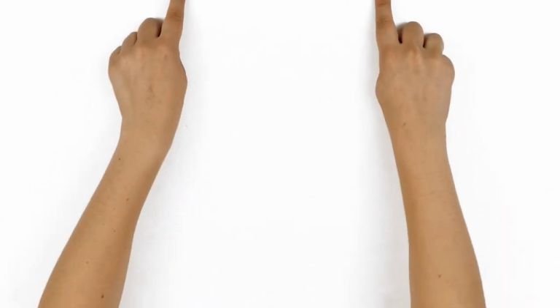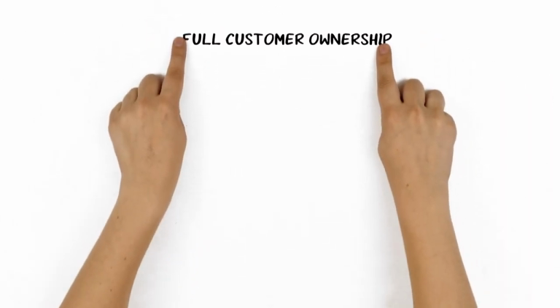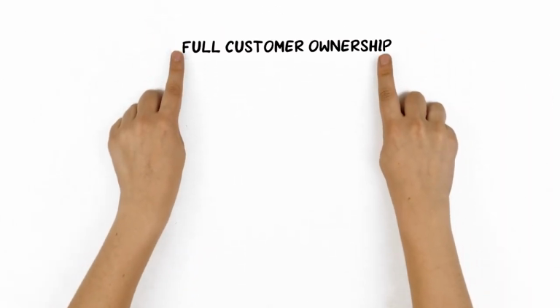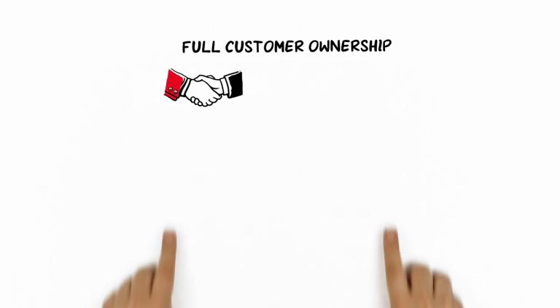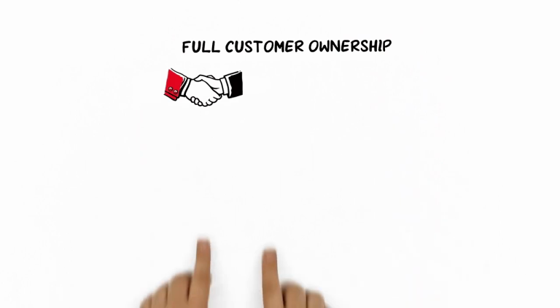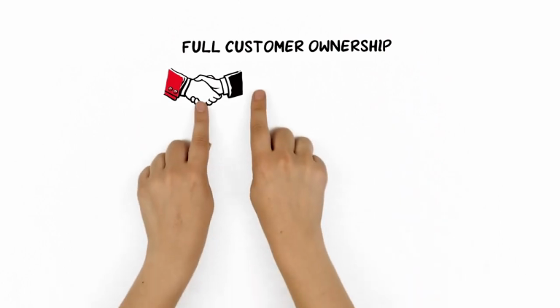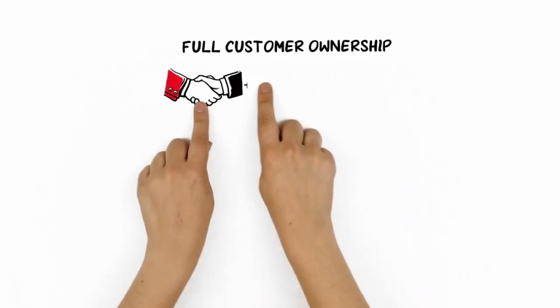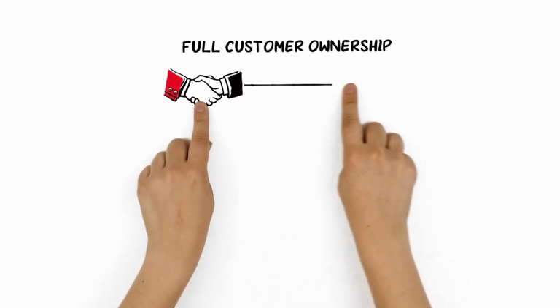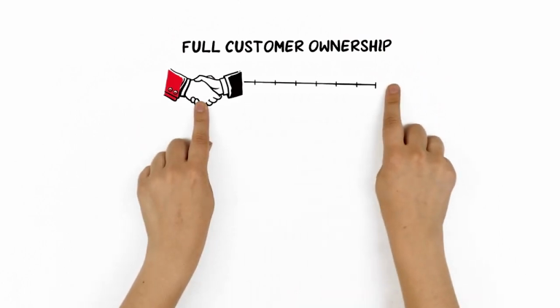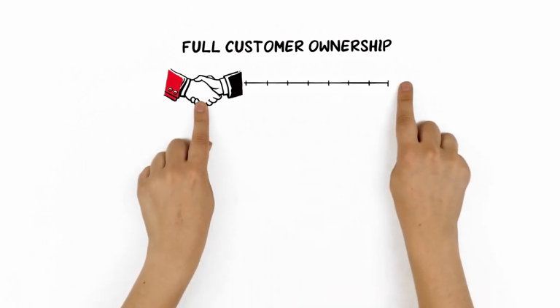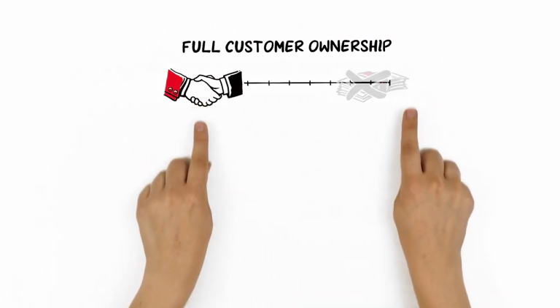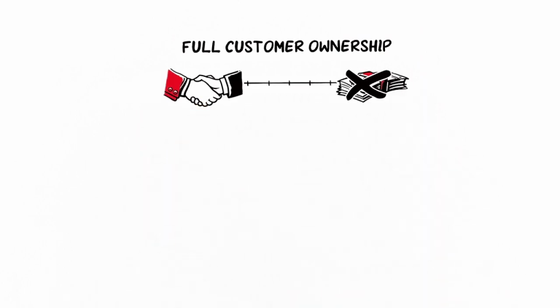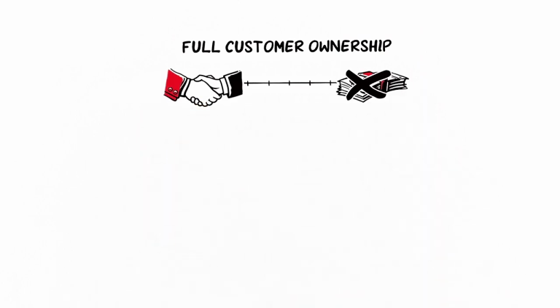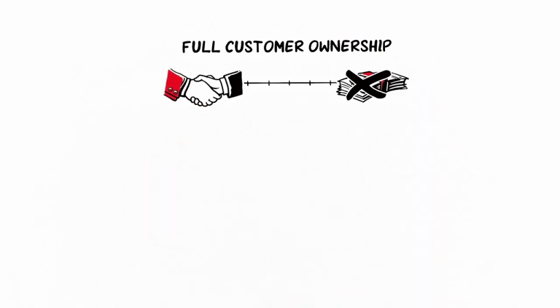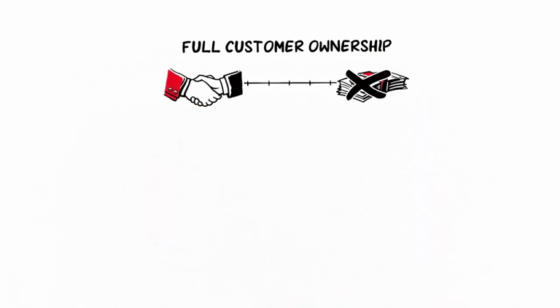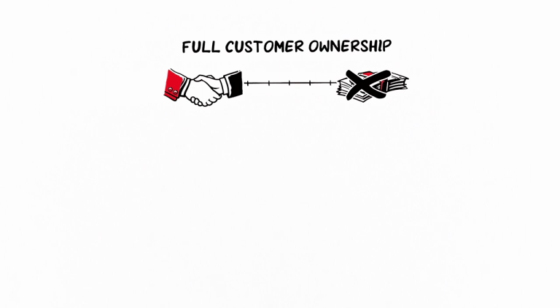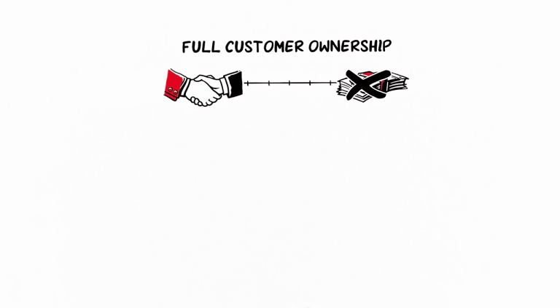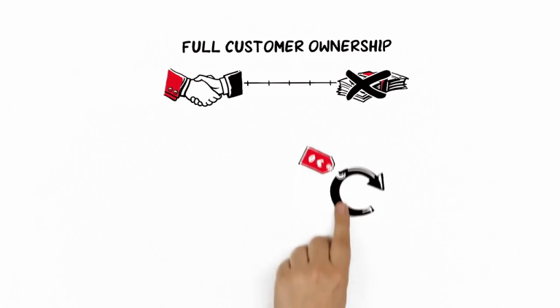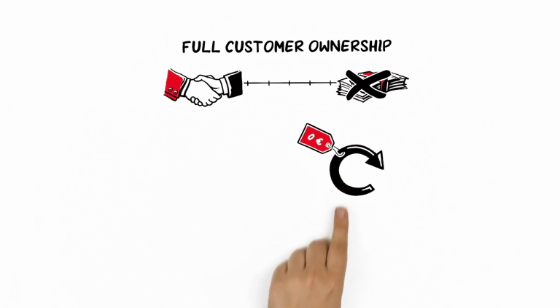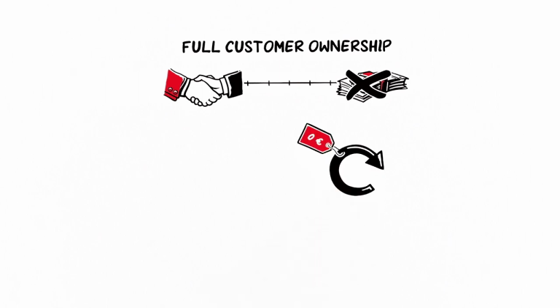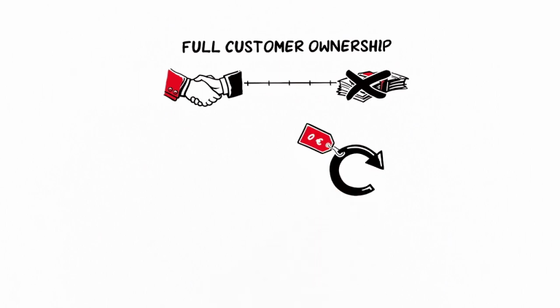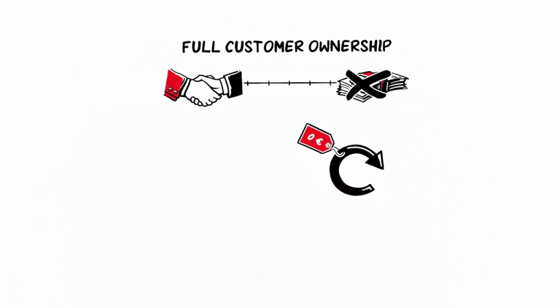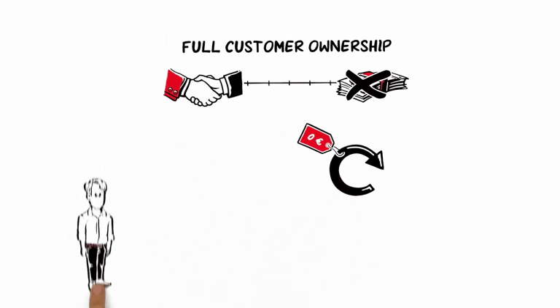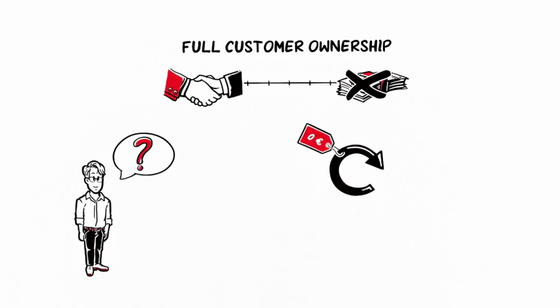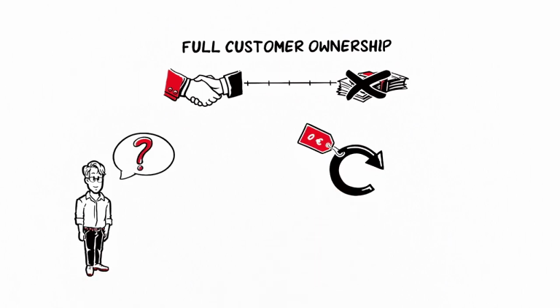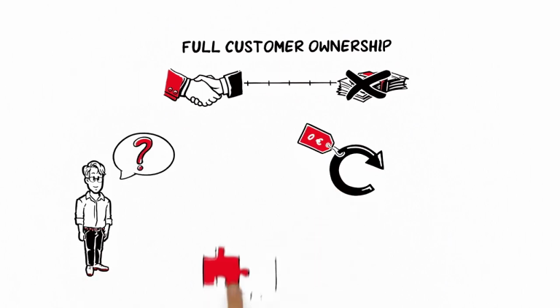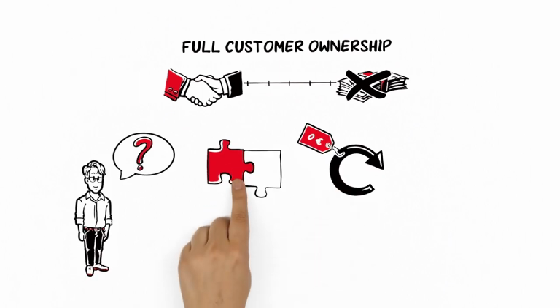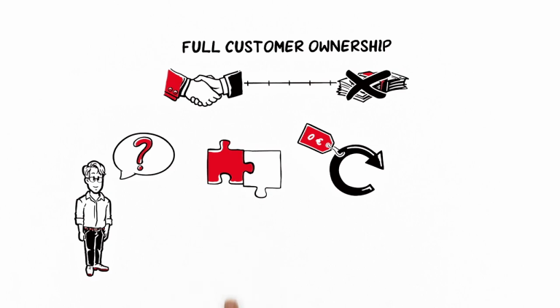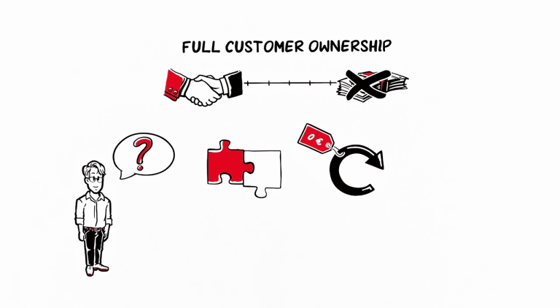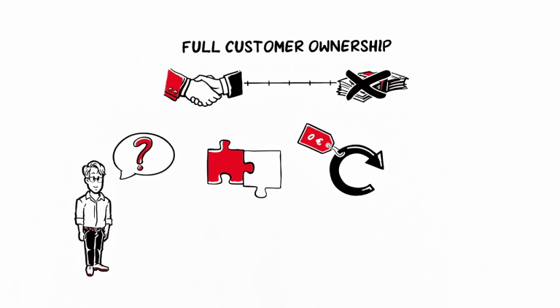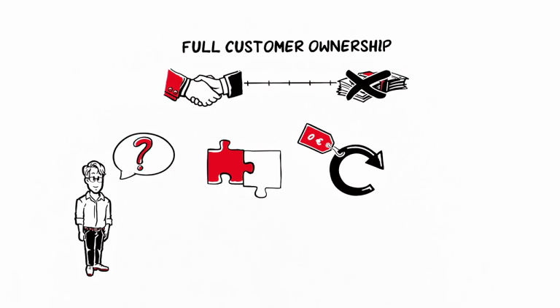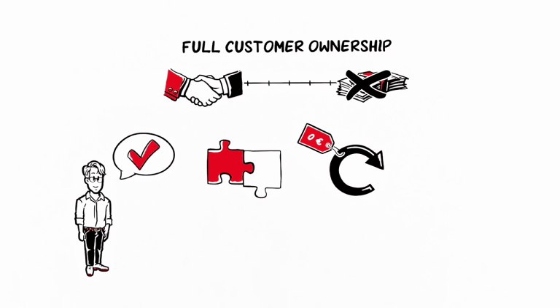With full customer ownership, Karl doesn't incur any delayed costs either. The process updates are at no additional cost, and individual requests are easy to integrate and convenient to implement.